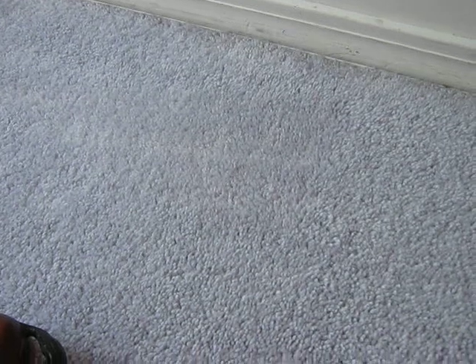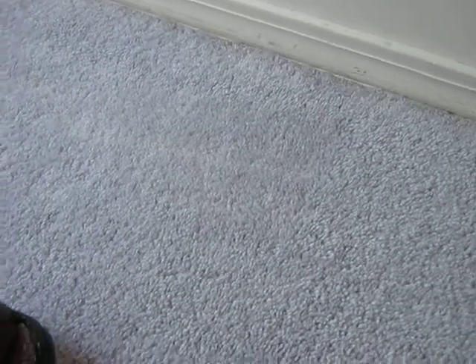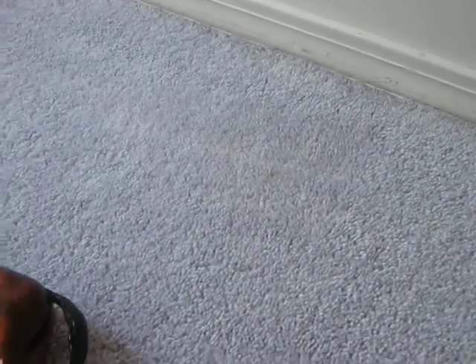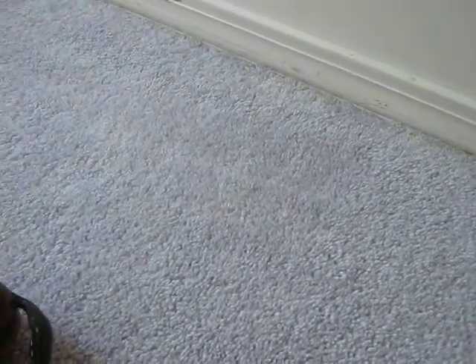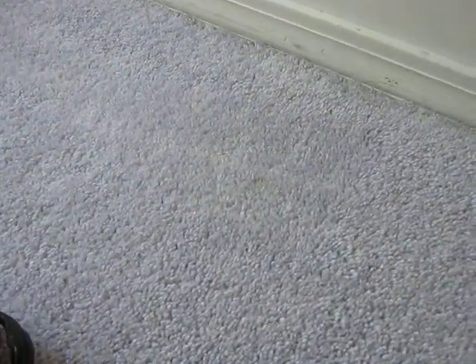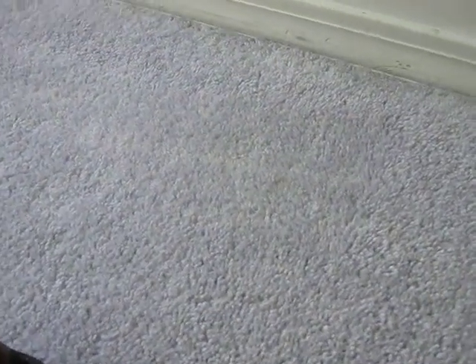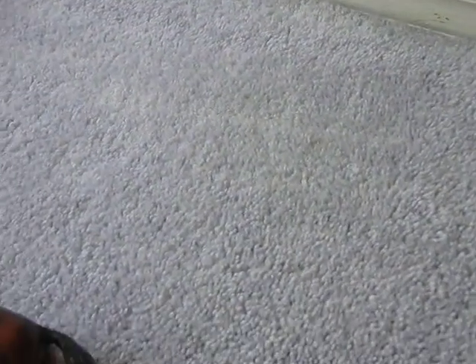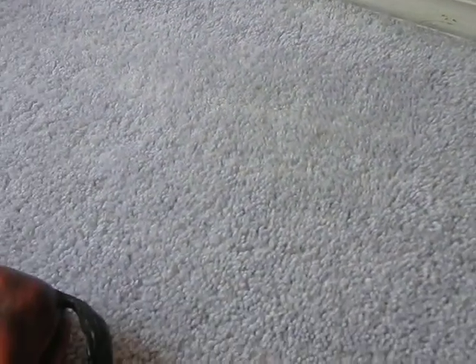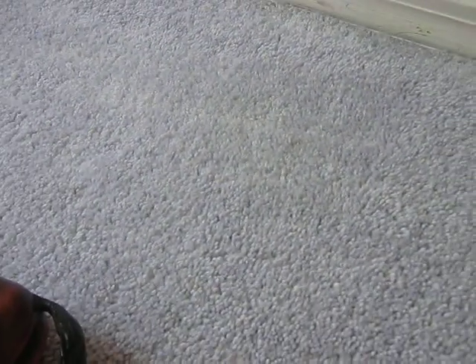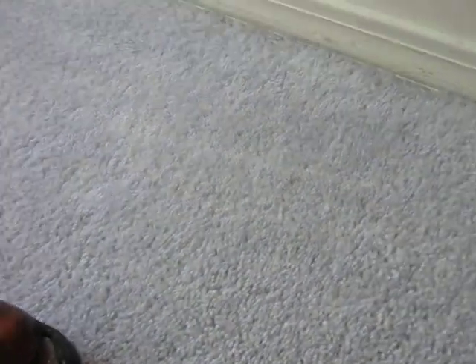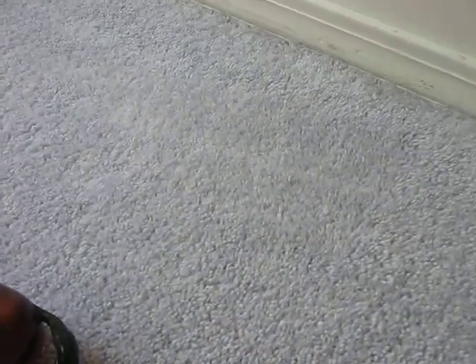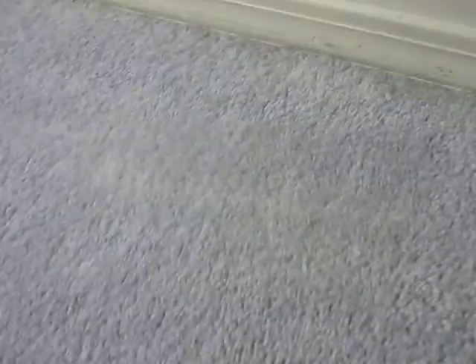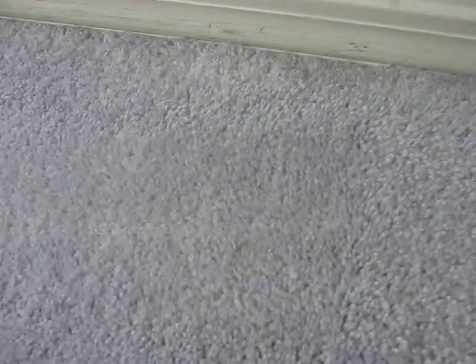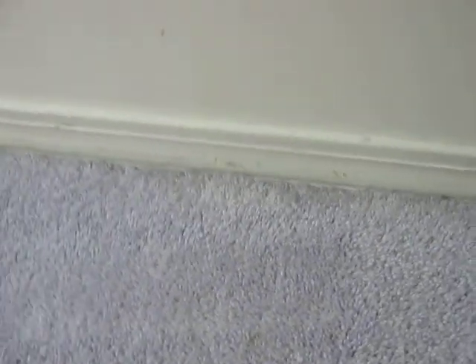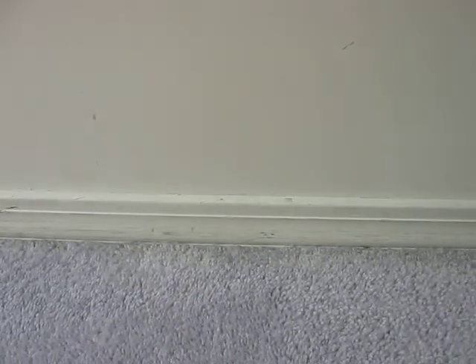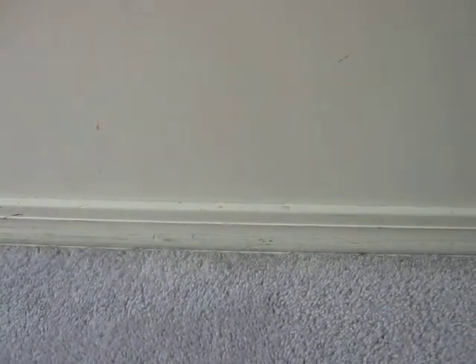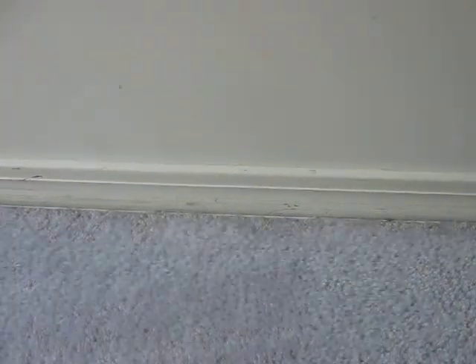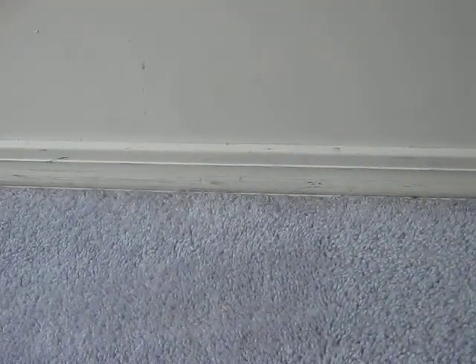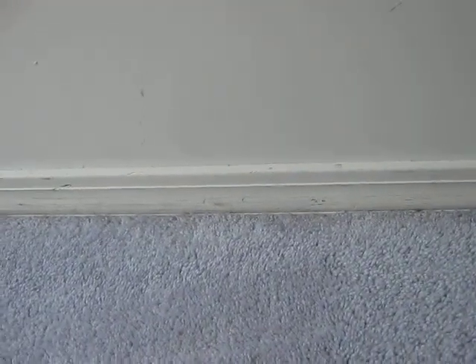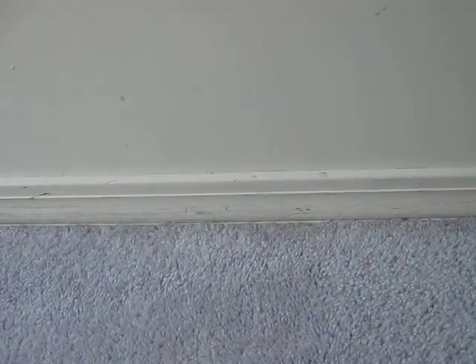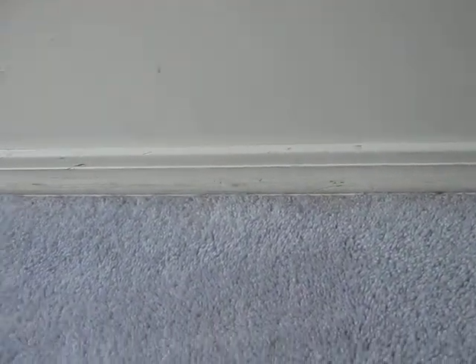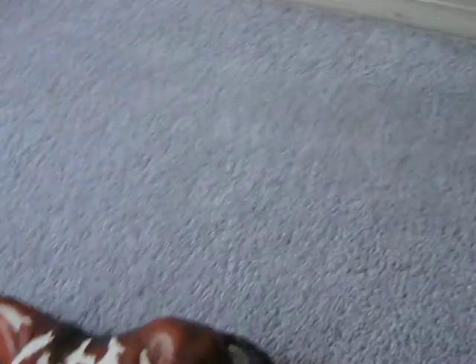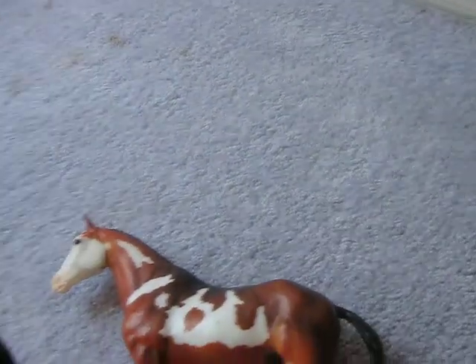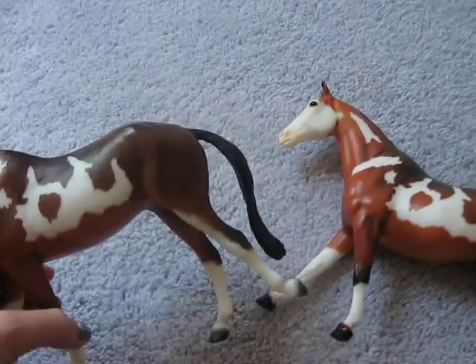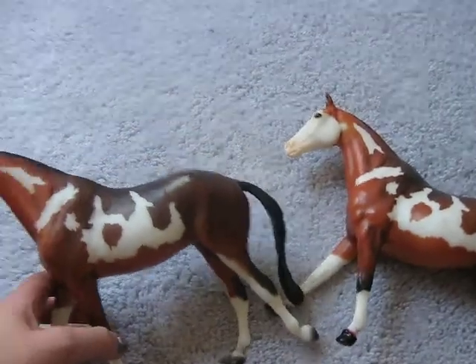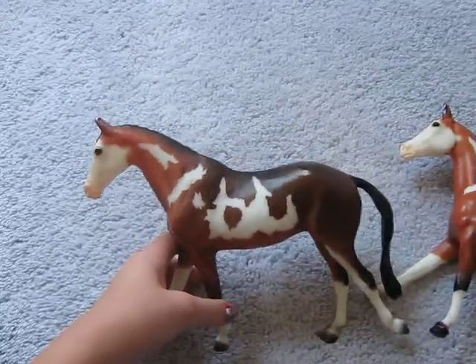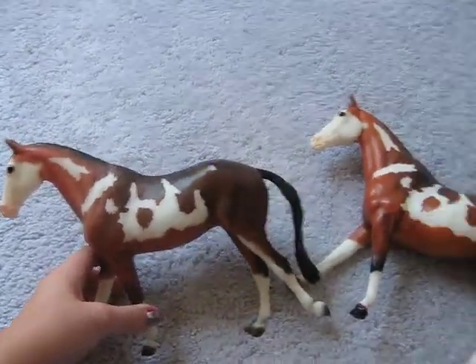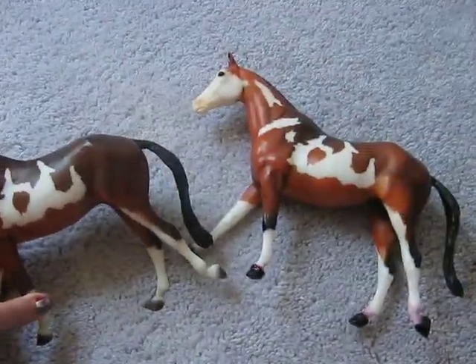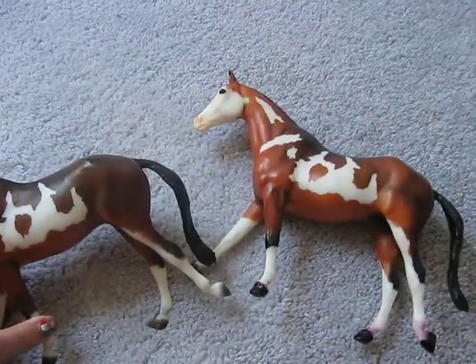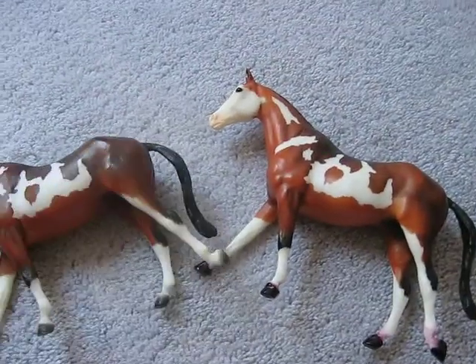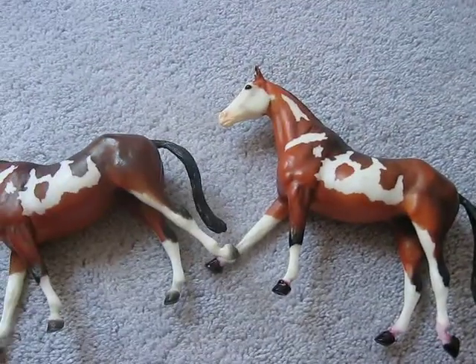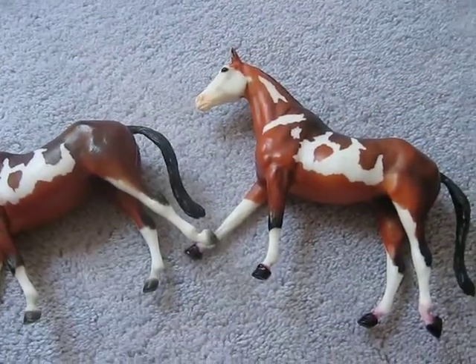Hey everybody, this is BriarGirl7, and this is for Tyler is a Rockstar, and this is for the Briar trade video. I not only have one, but I have two classics. You get to take your pick.